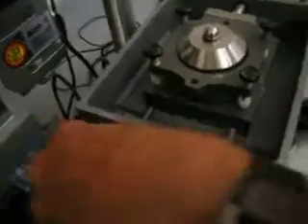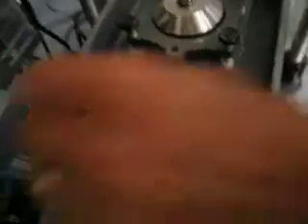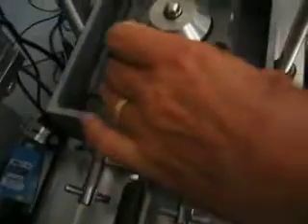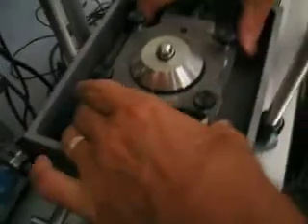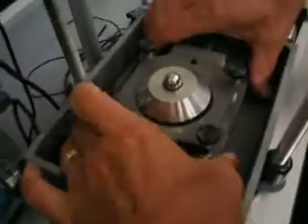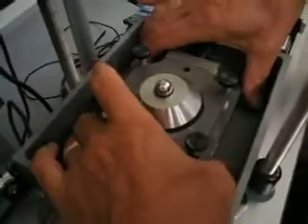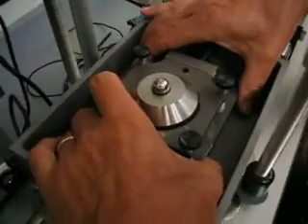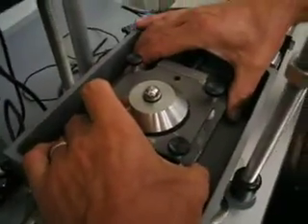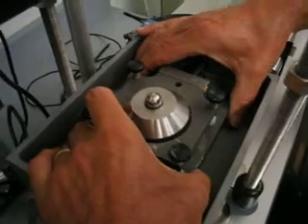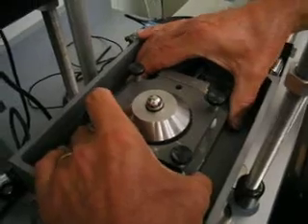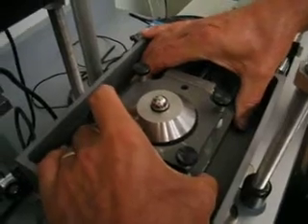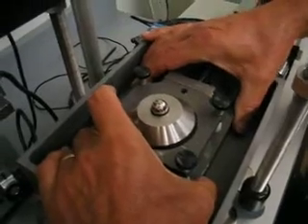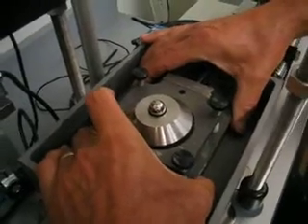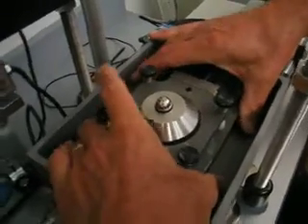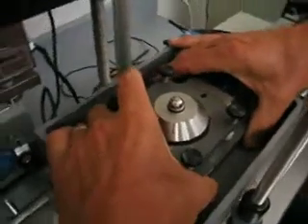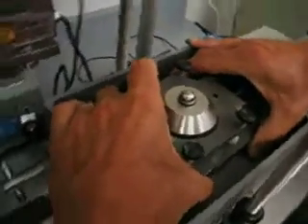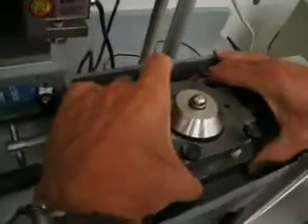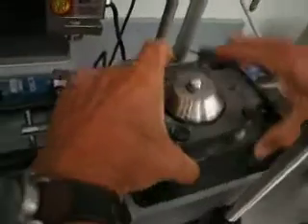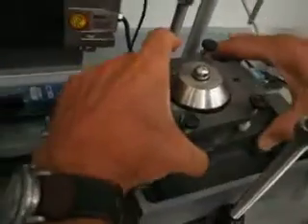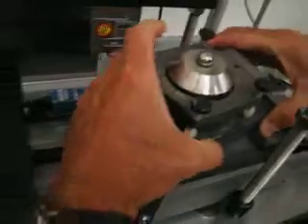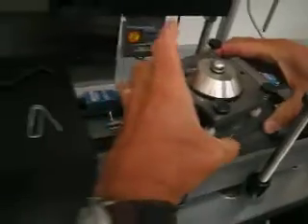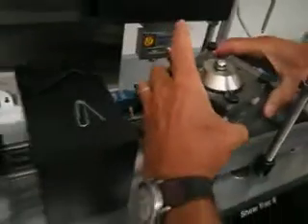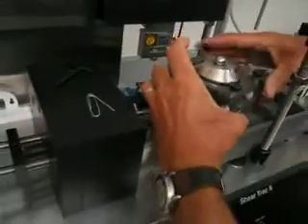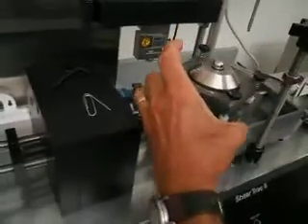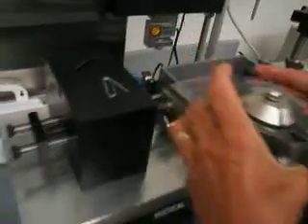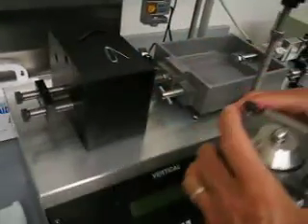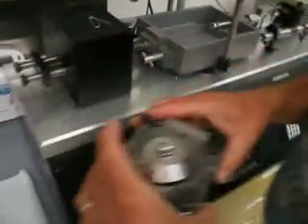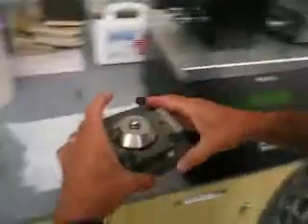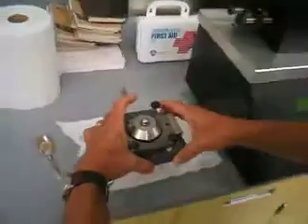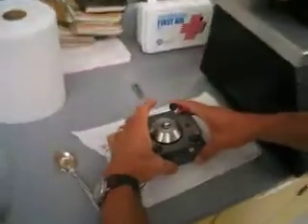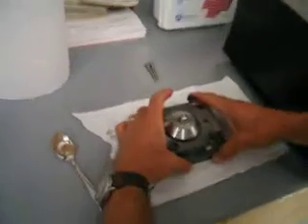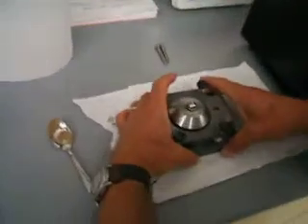Step number four is to pull the specimen back a little bit, like this, and then lift it straight up, like so. Set it on a stable surface.